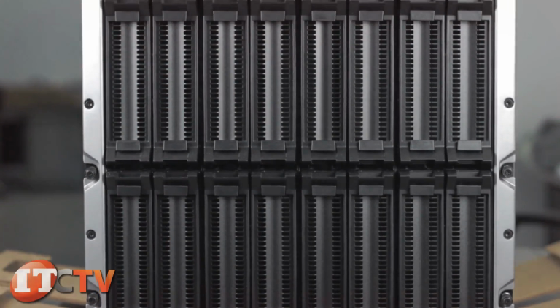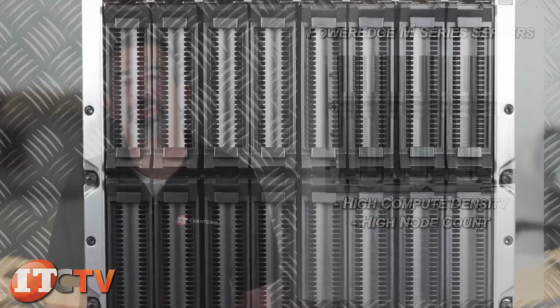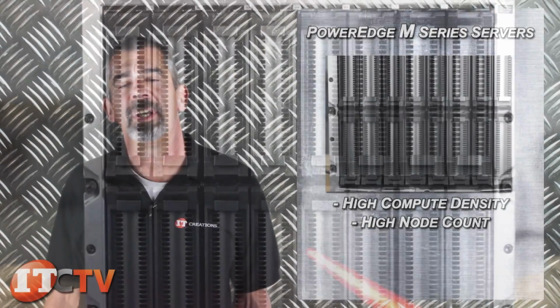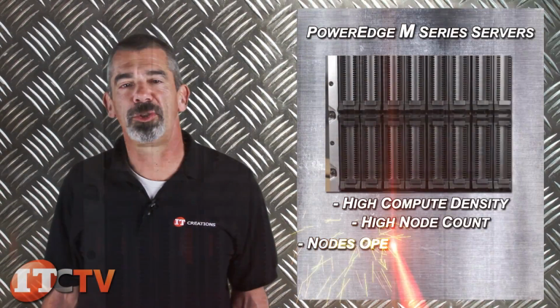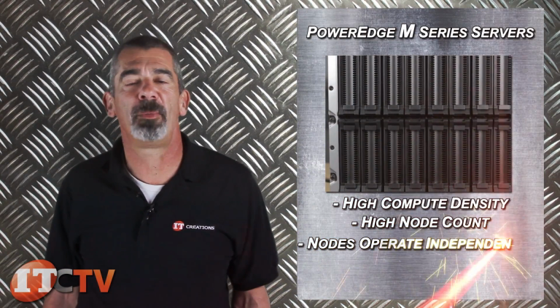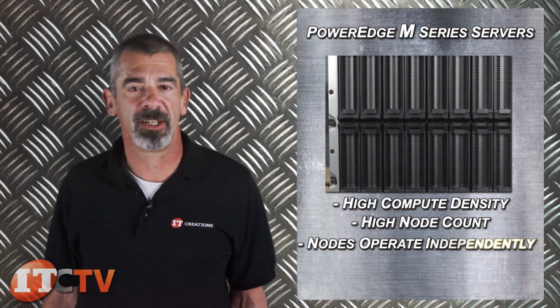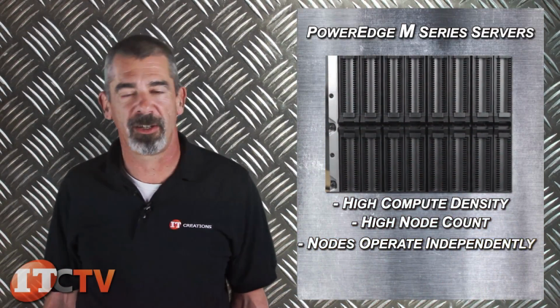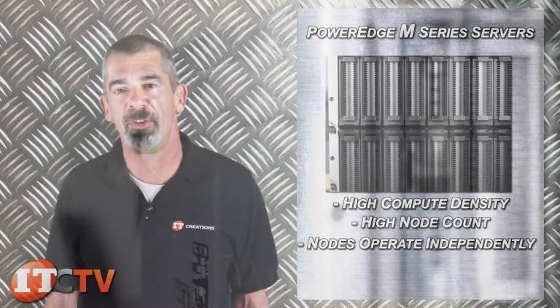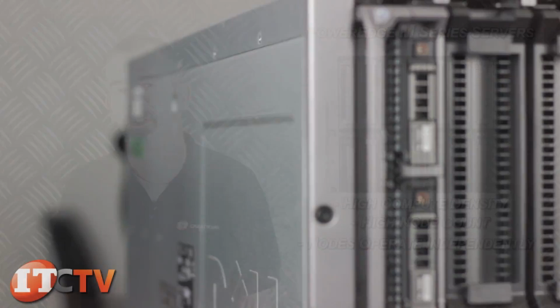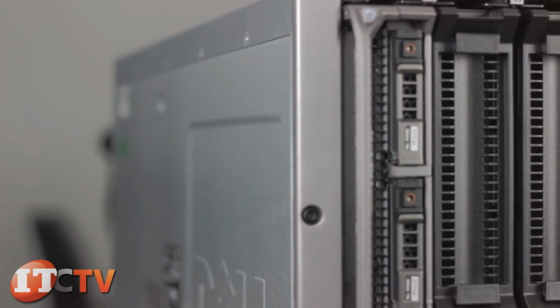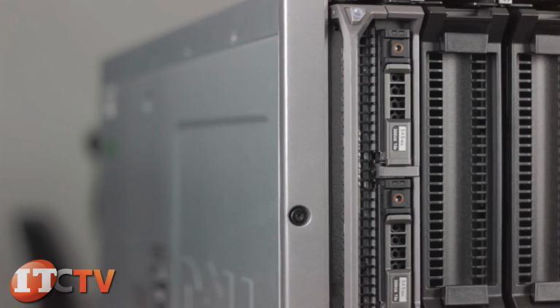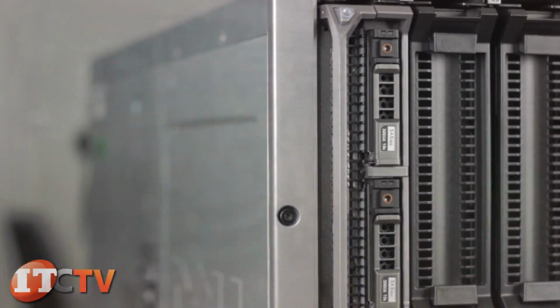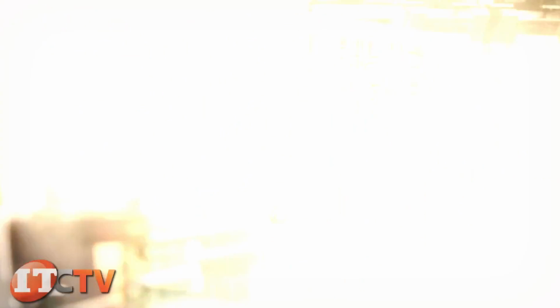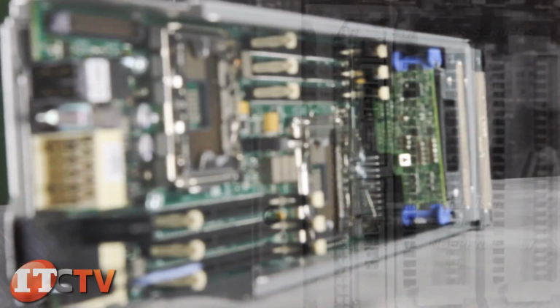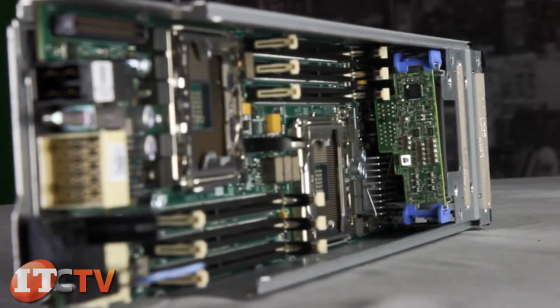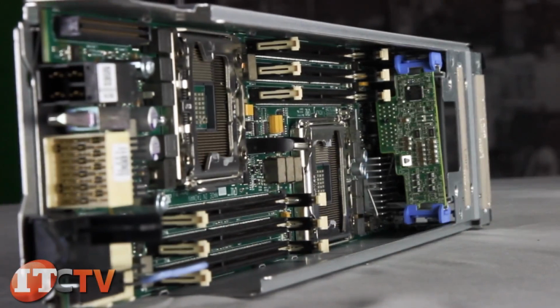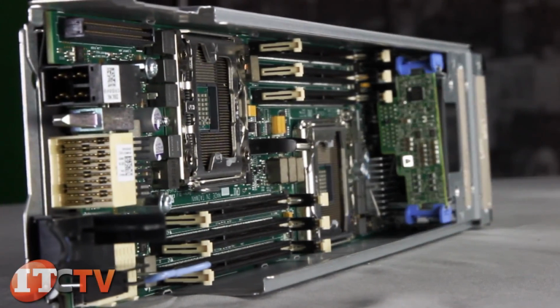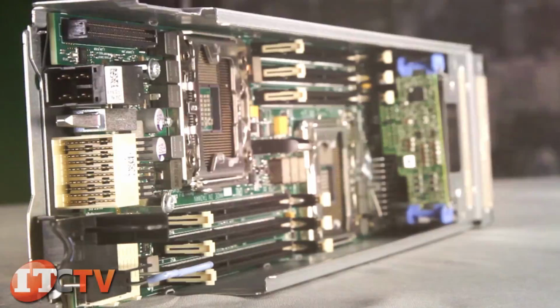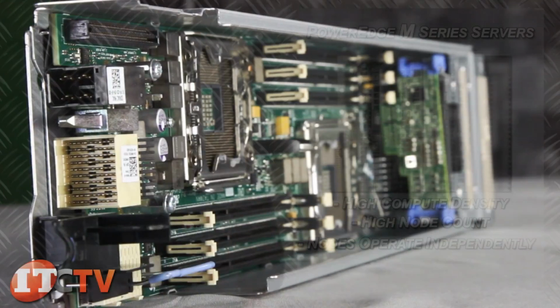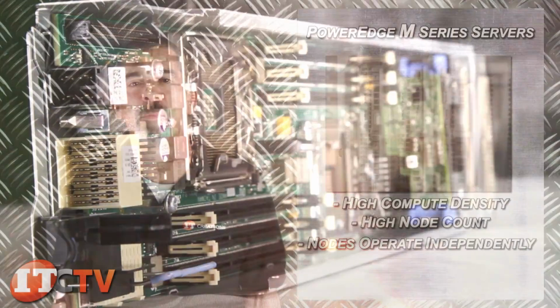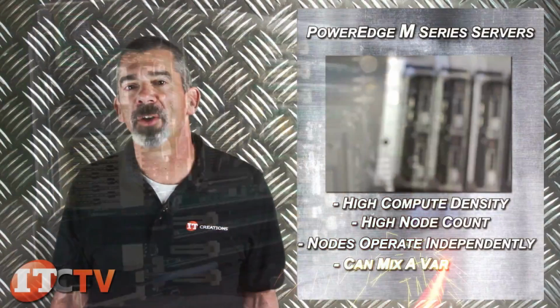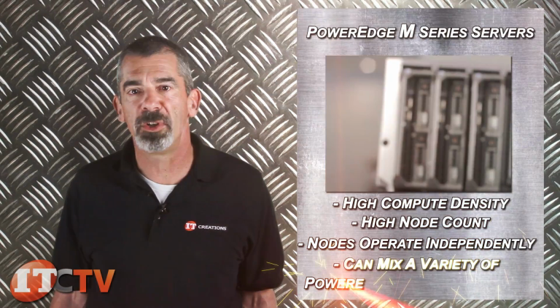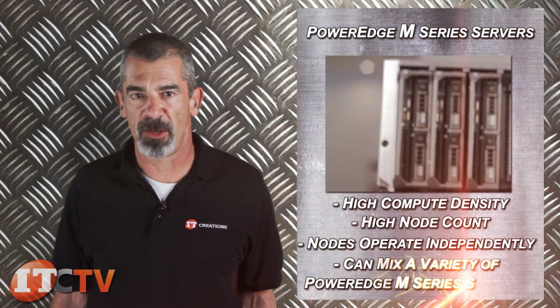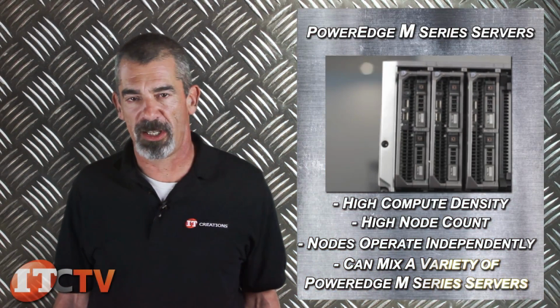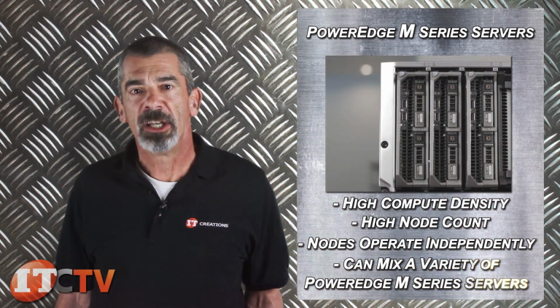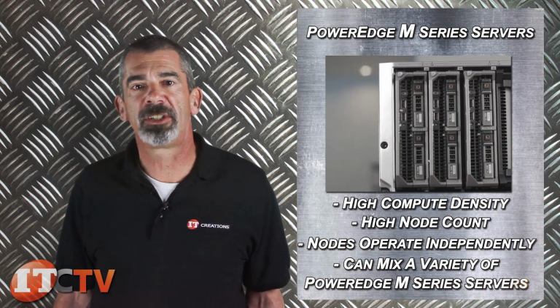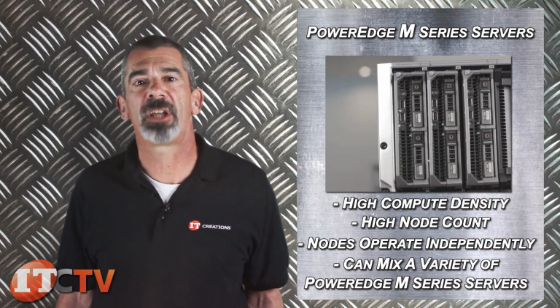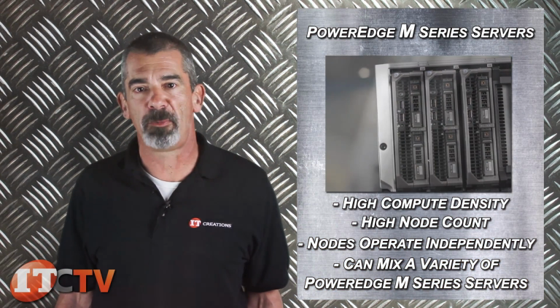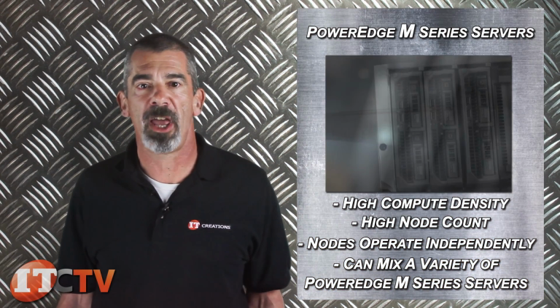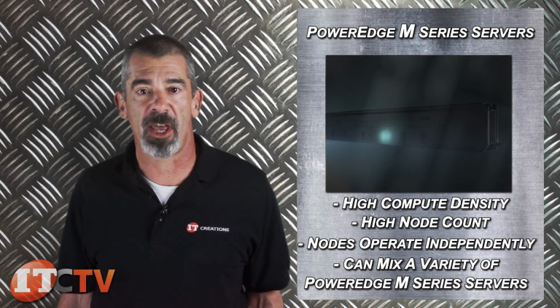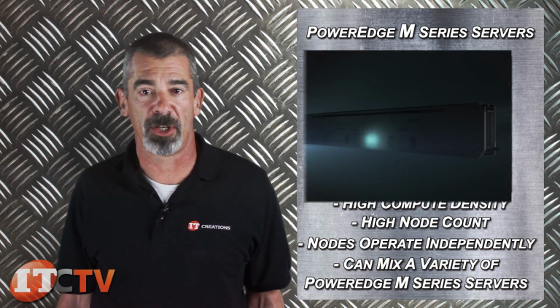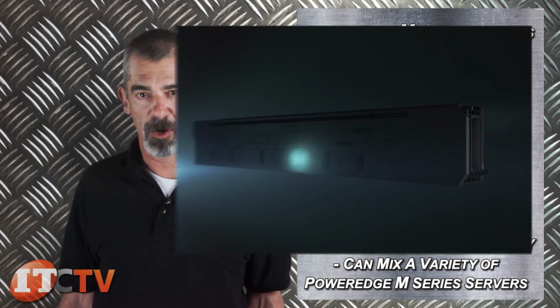In addition, each node operates independently of each other and can be individually serviced. Also, the M1000E retains the ability to mix different types of PowerEdge M series servers.